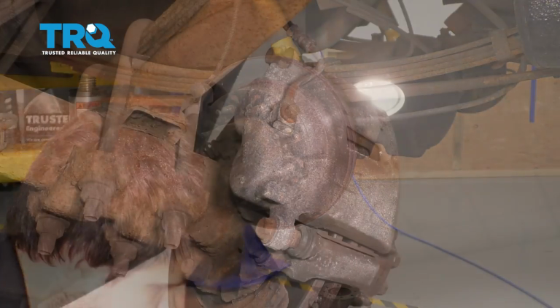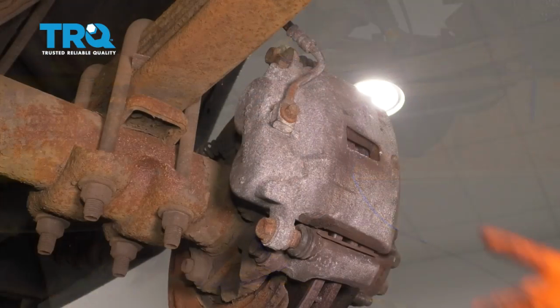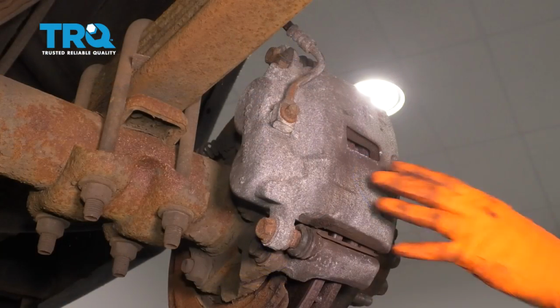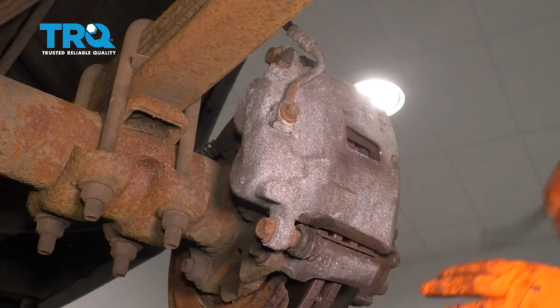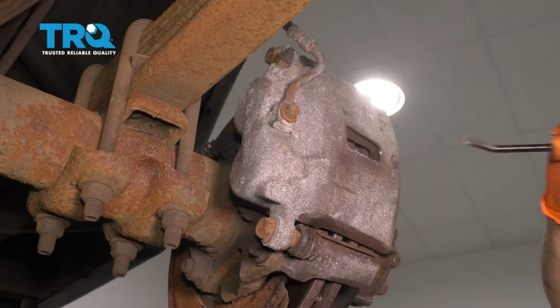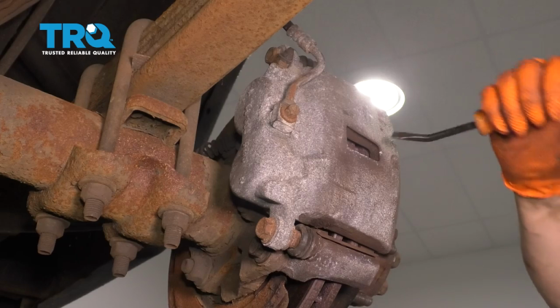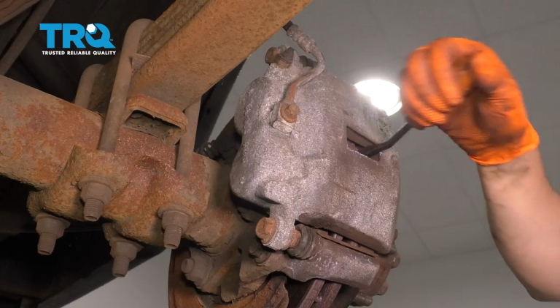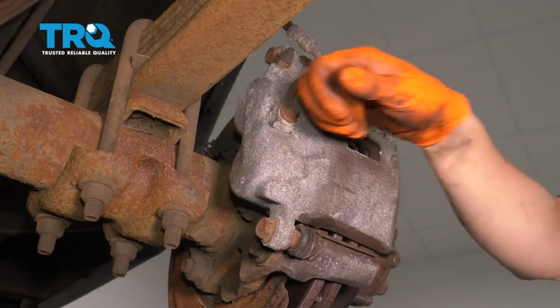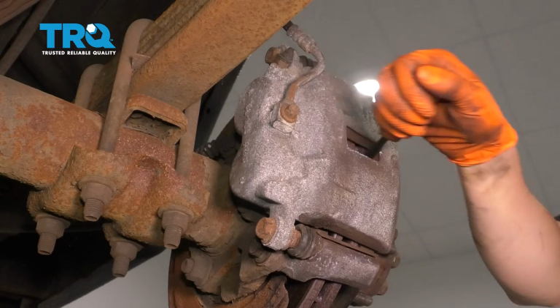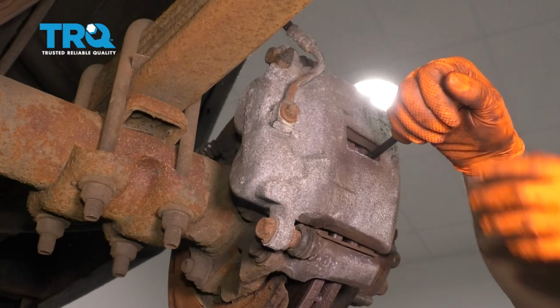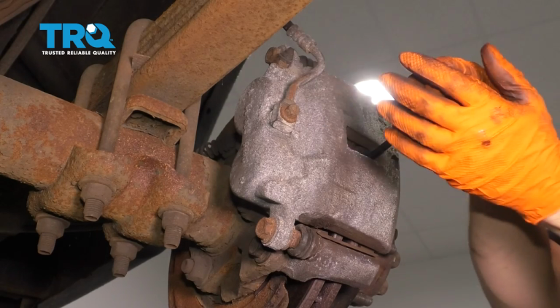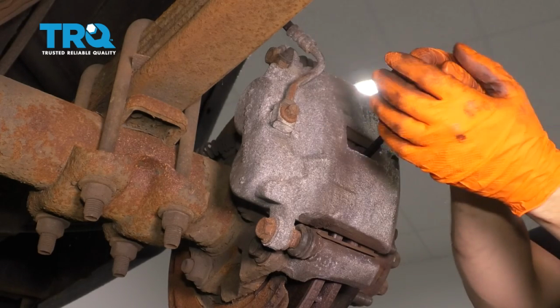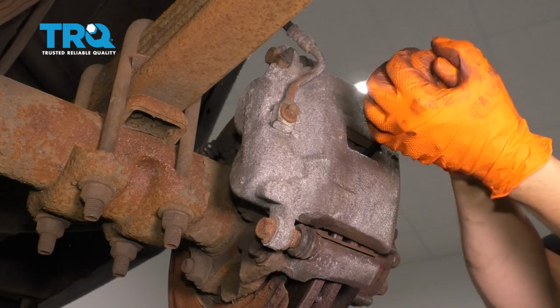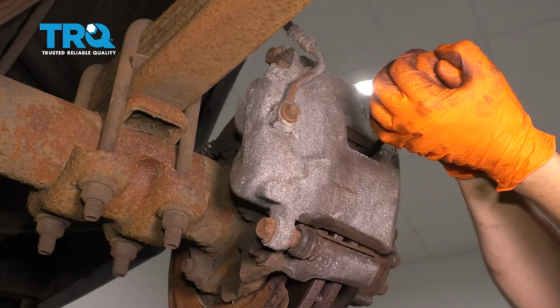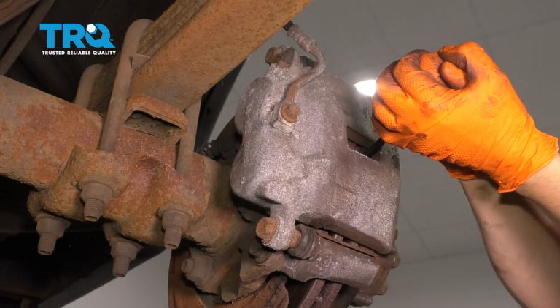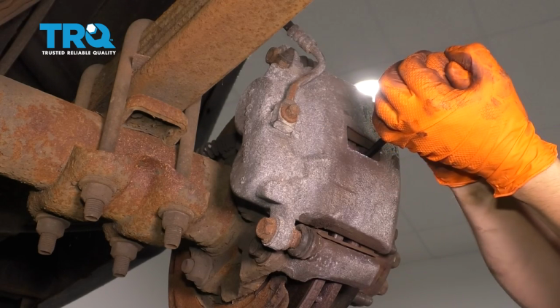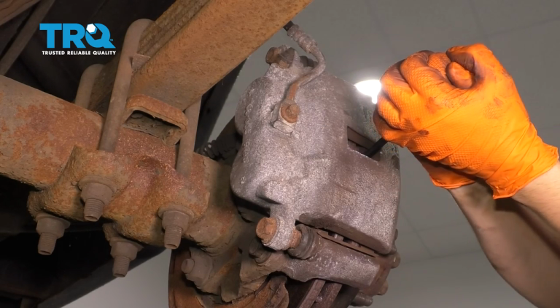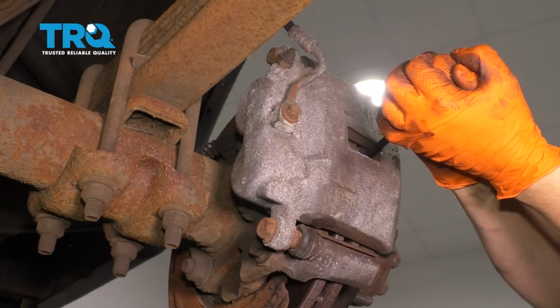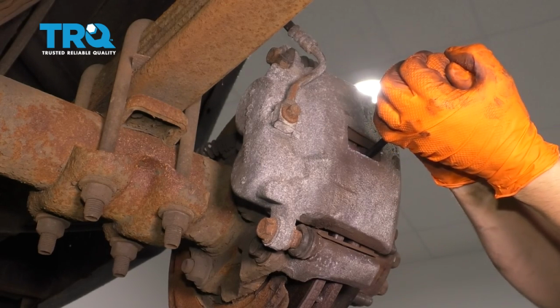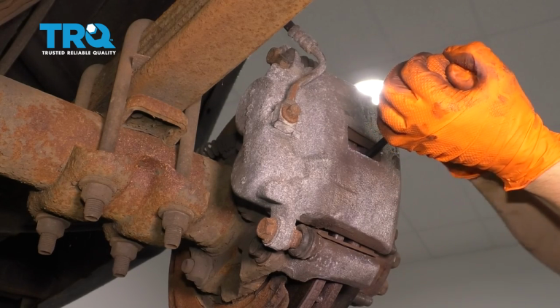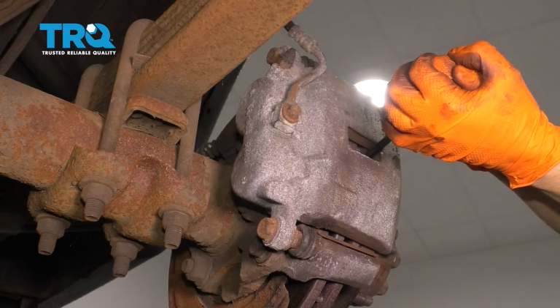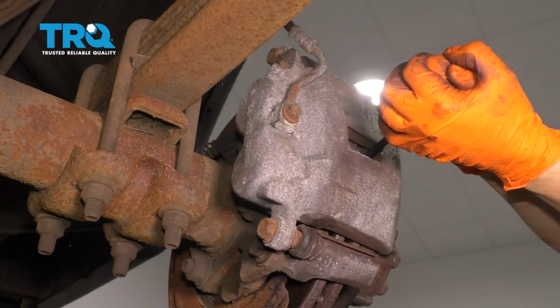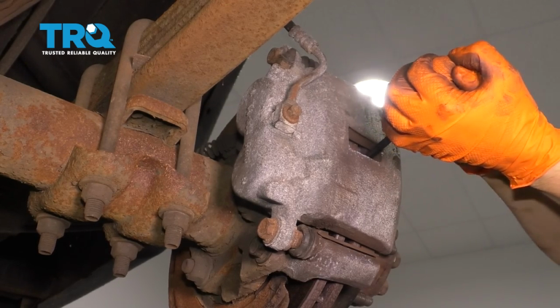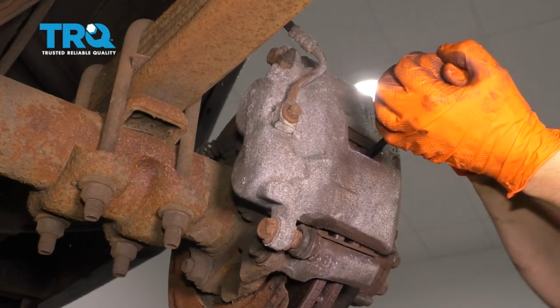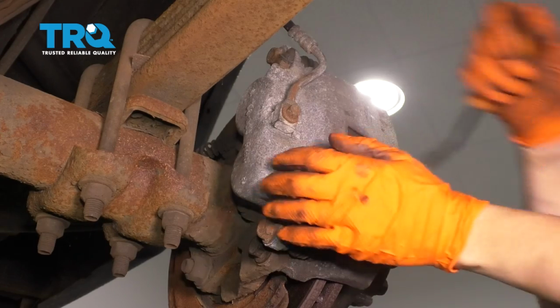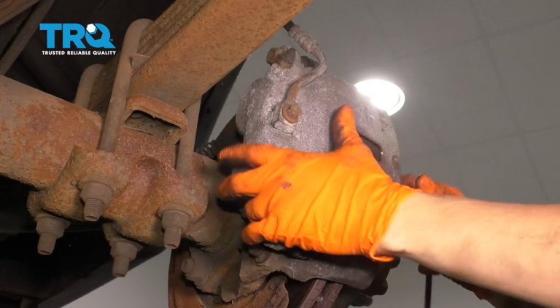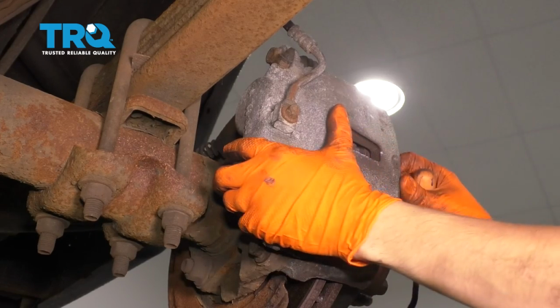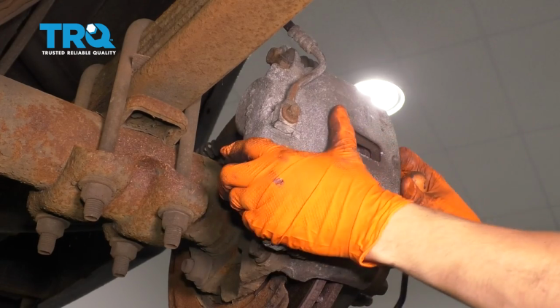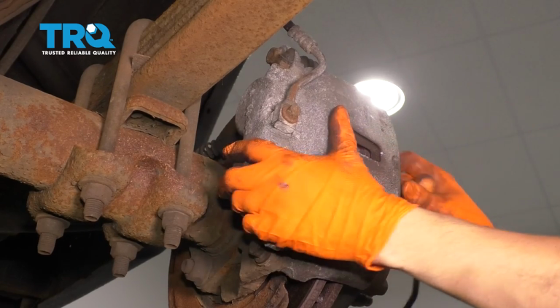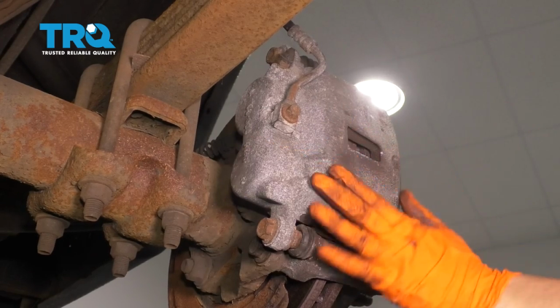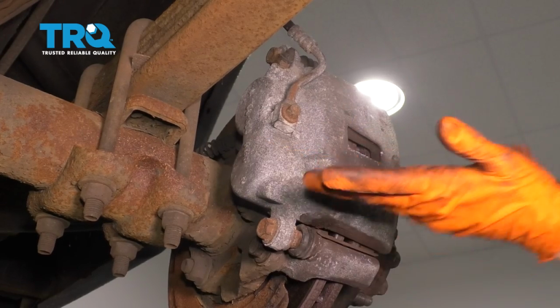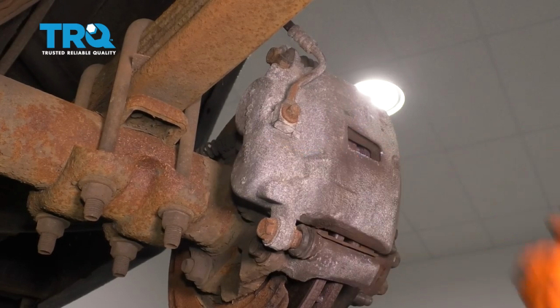Before we go further, I'm going to take a pry bar, stick it in here, and just try to compress the pistons of the caliper a little bit. That'll make it easier to take this off.